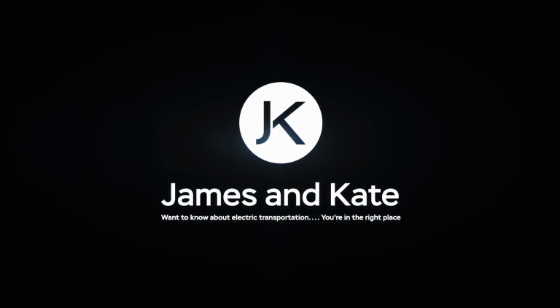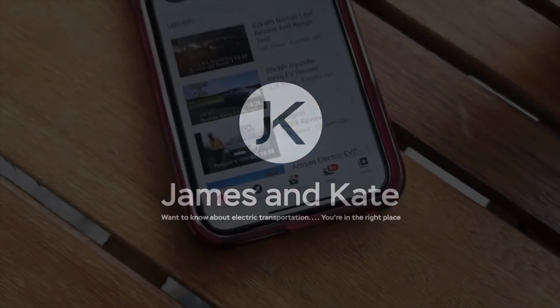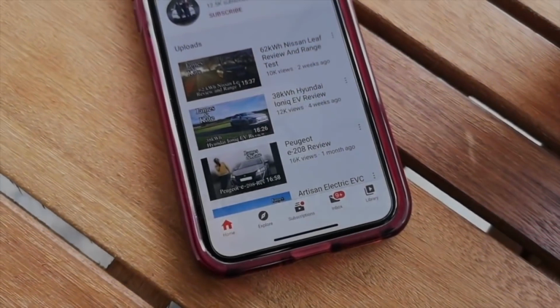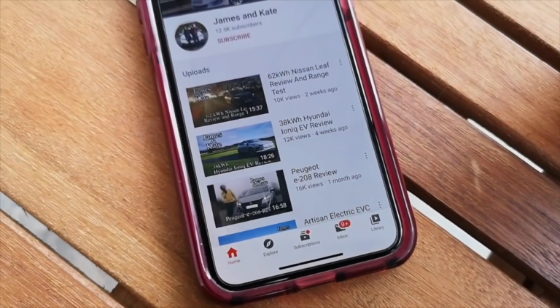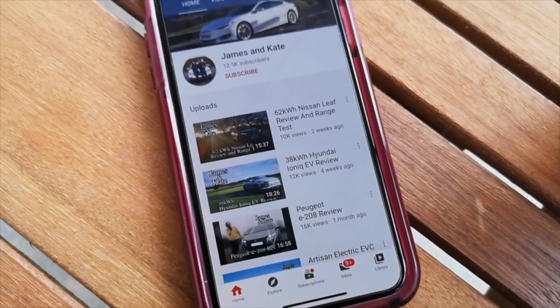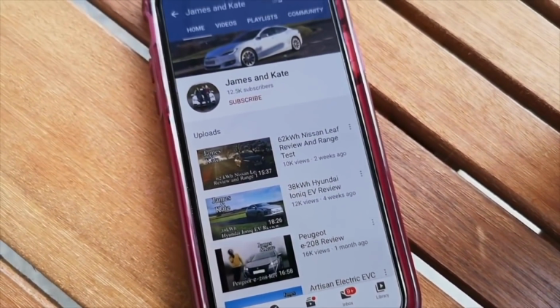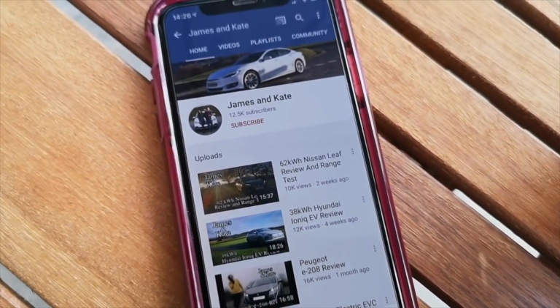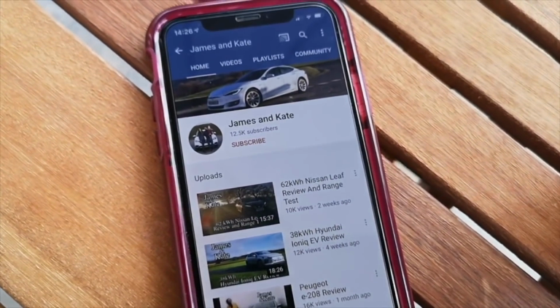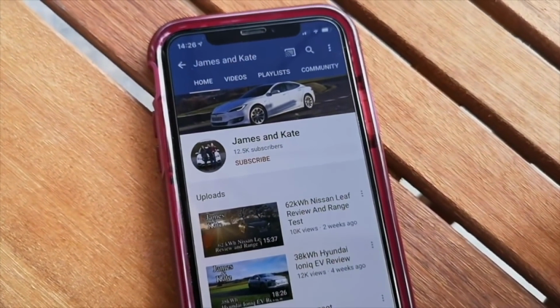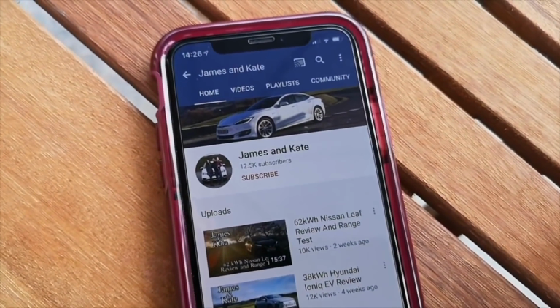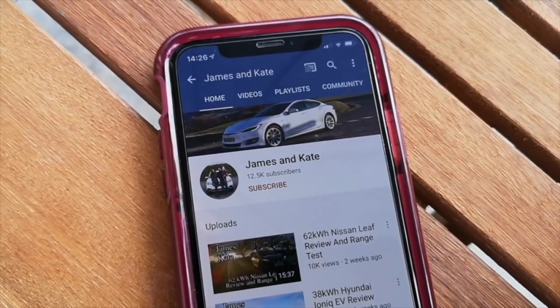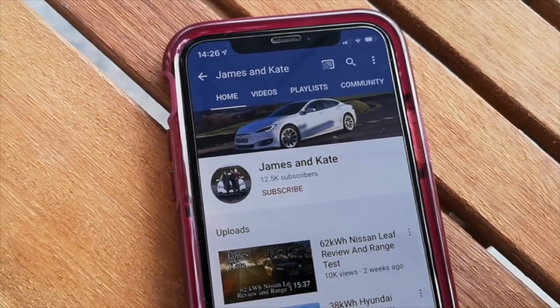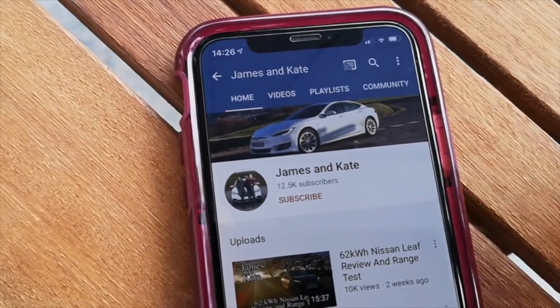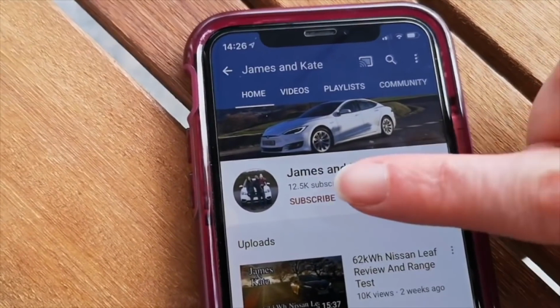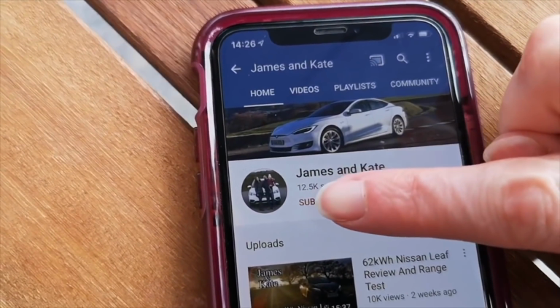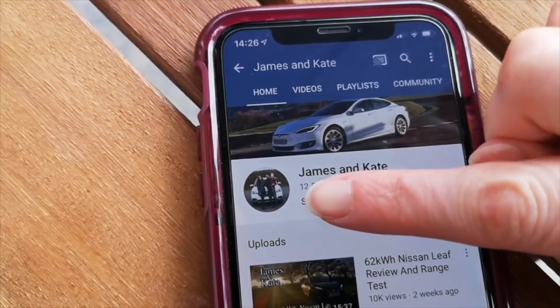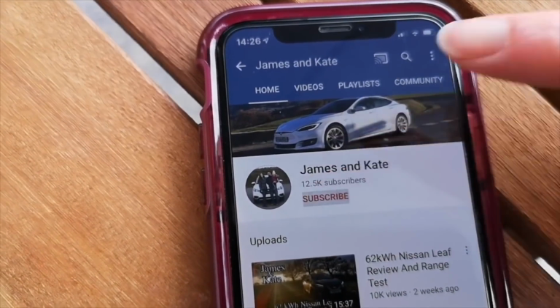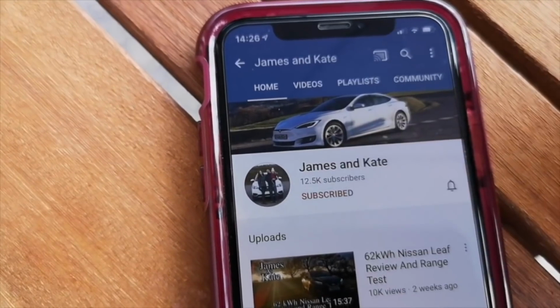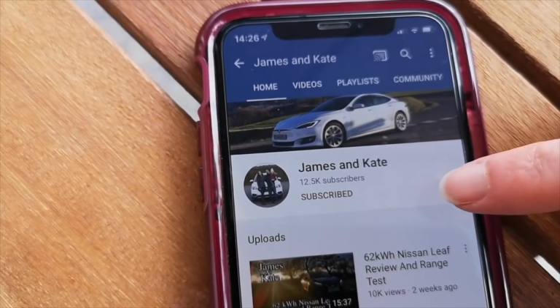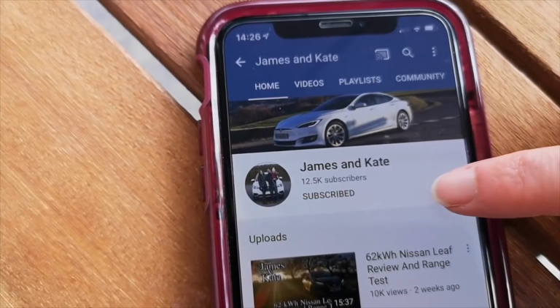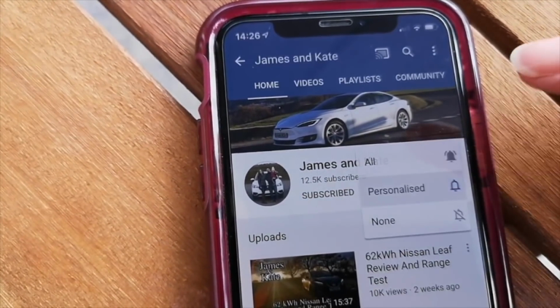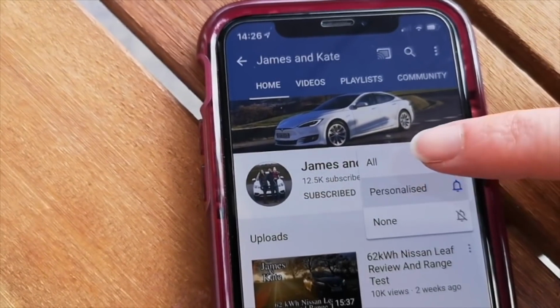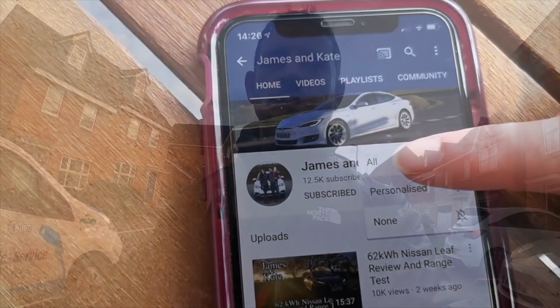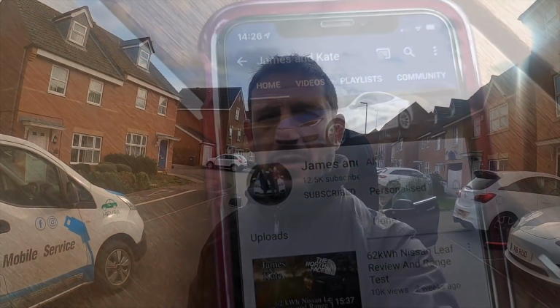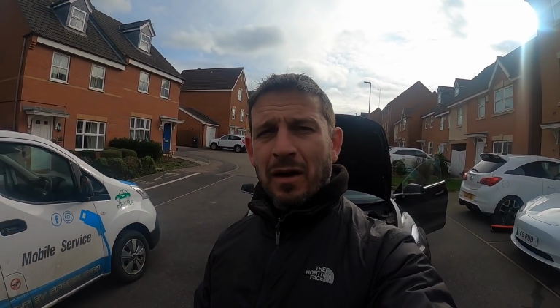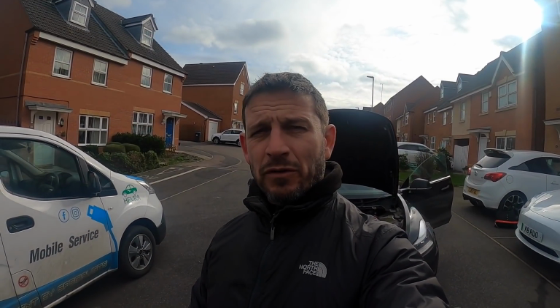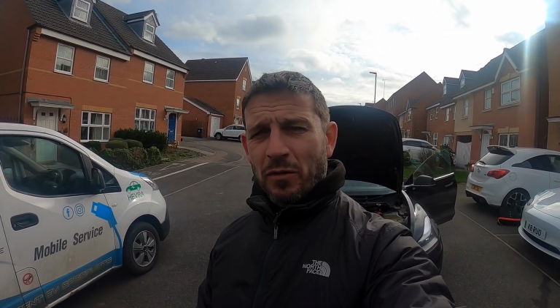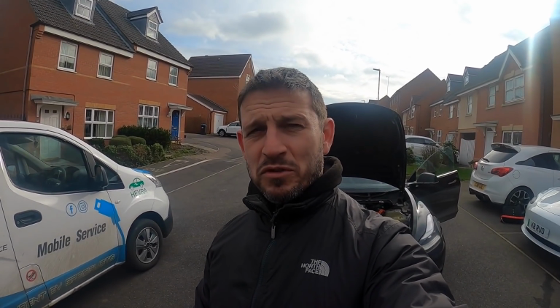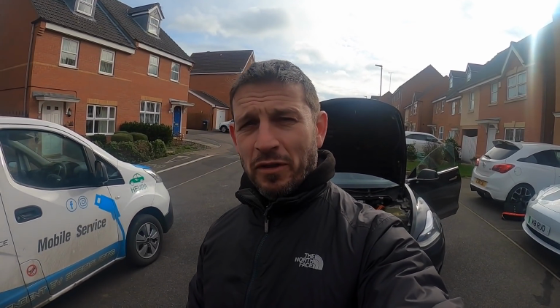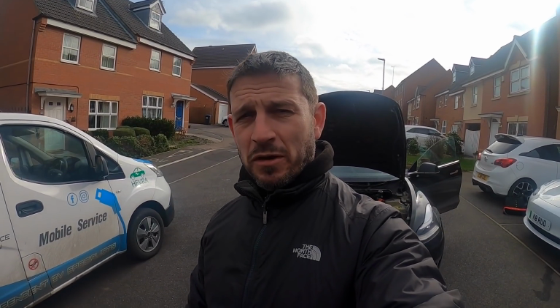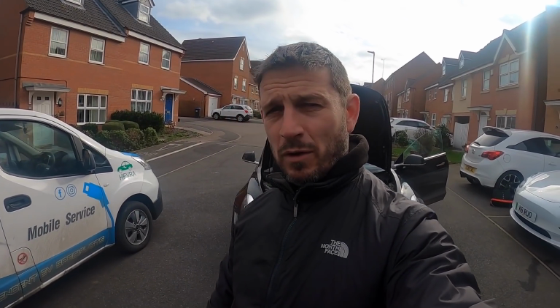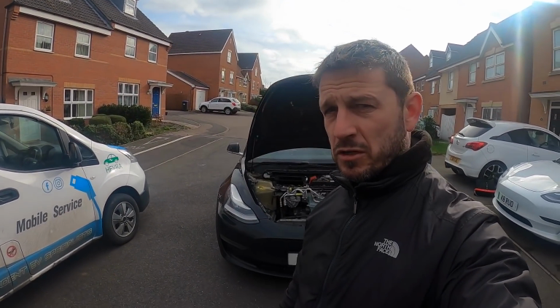Please remember to check out our other videos and click on the subscribe button and click on the bell icon so you get notifications each time we upload another video. Hi folks and welcome to another episode.